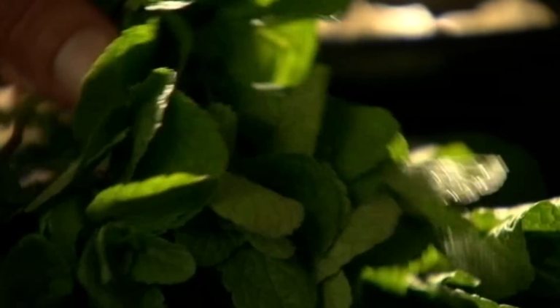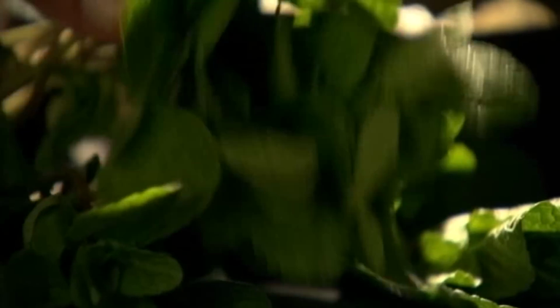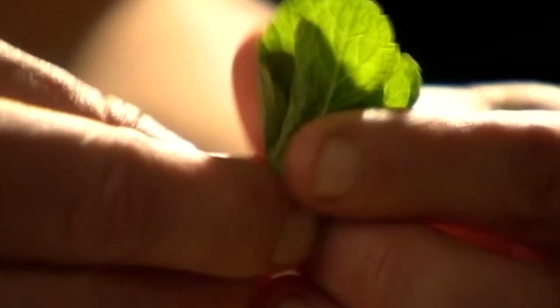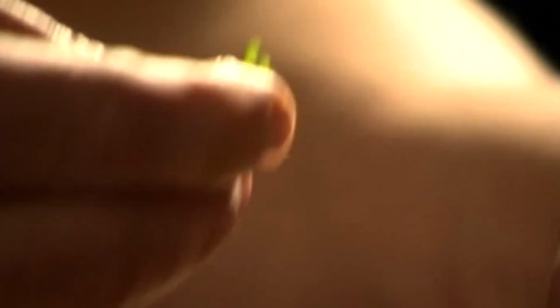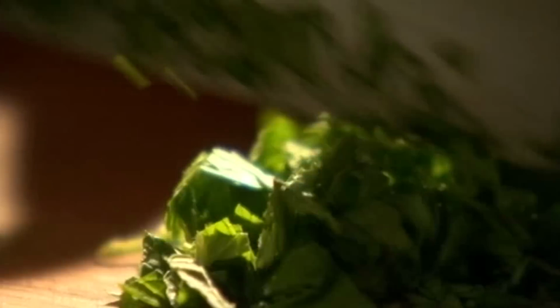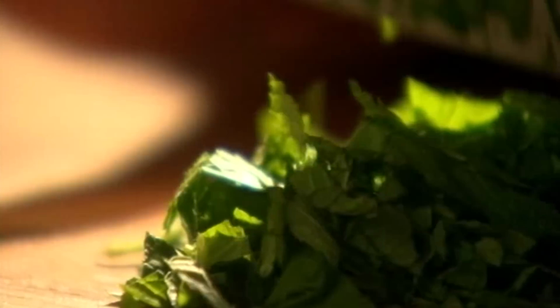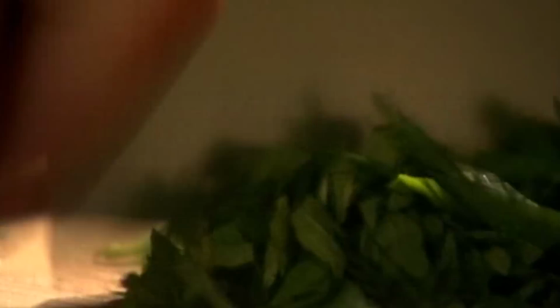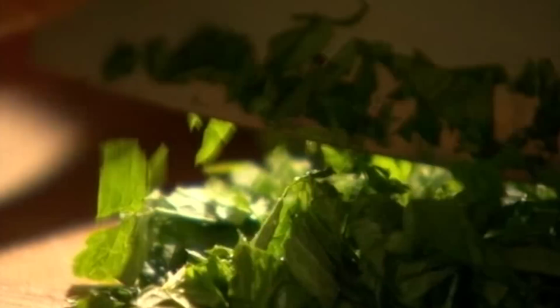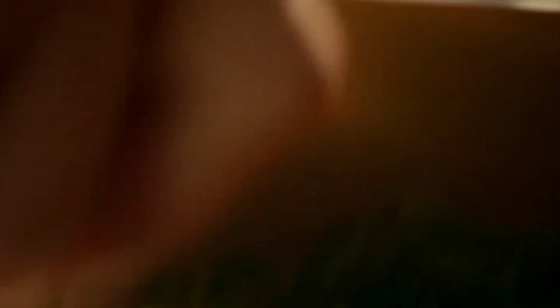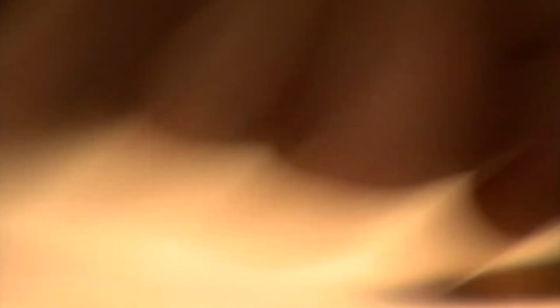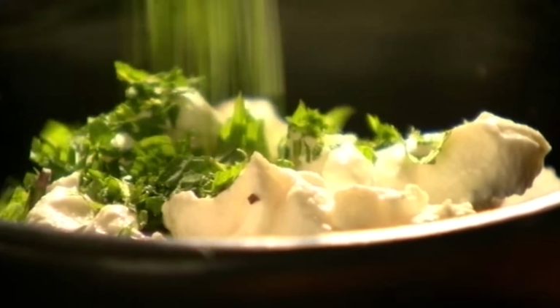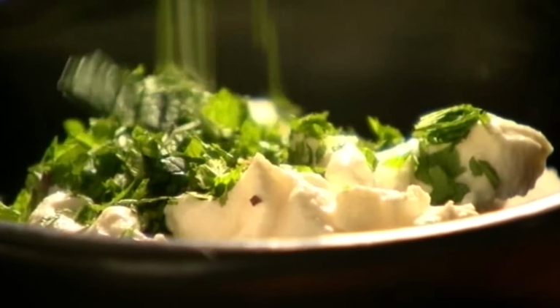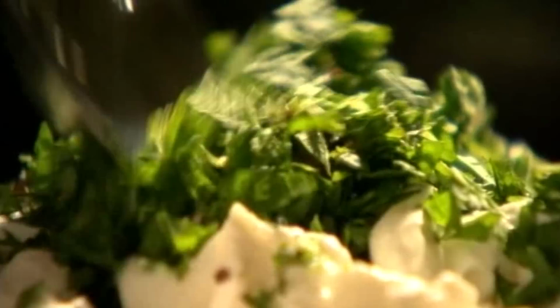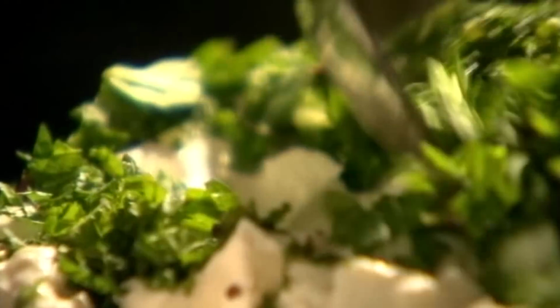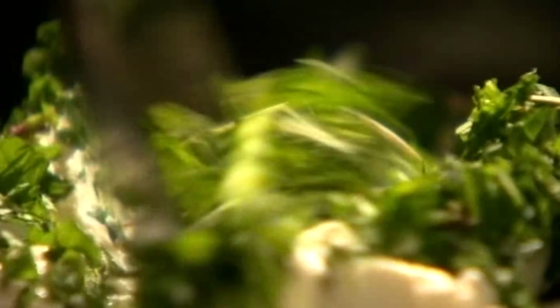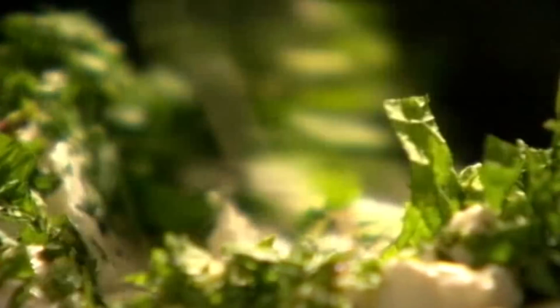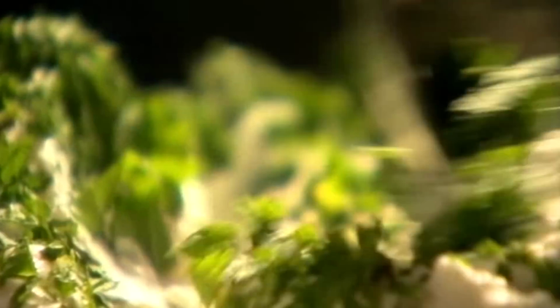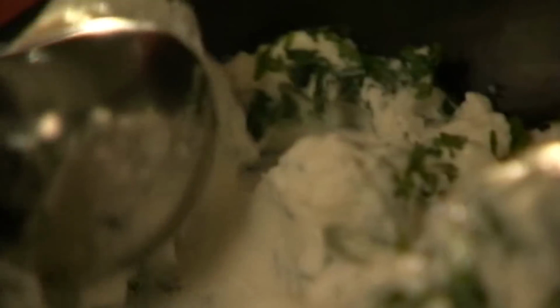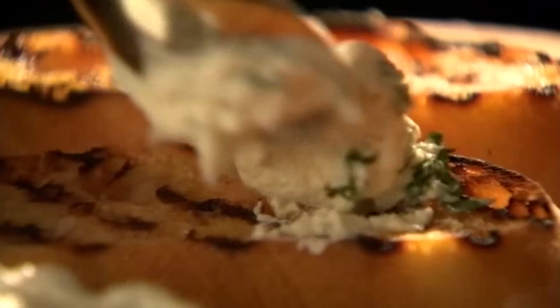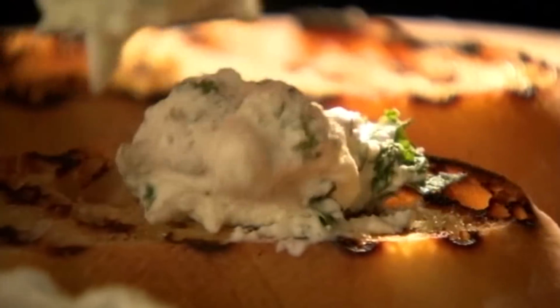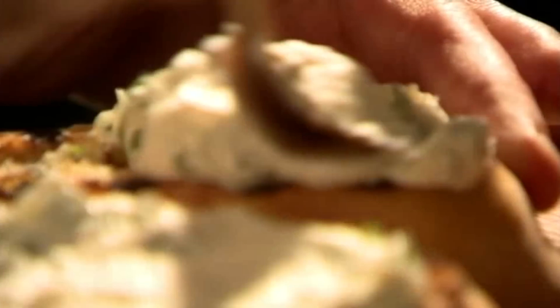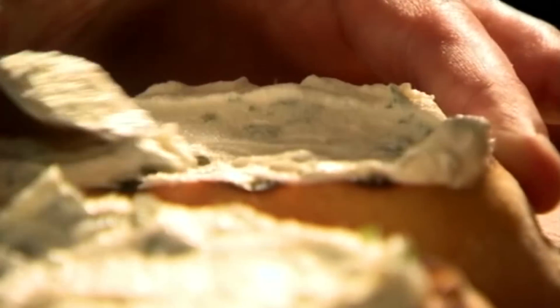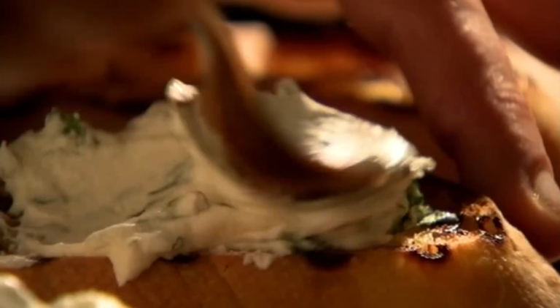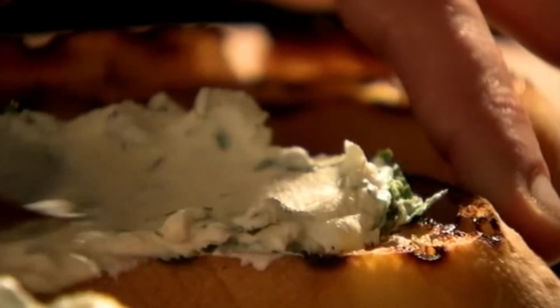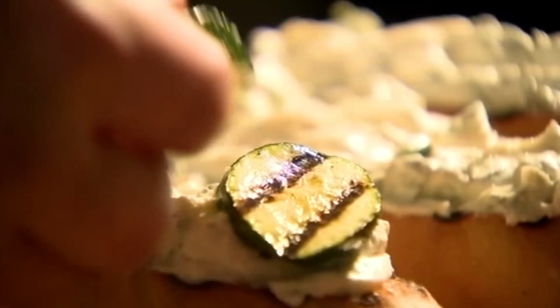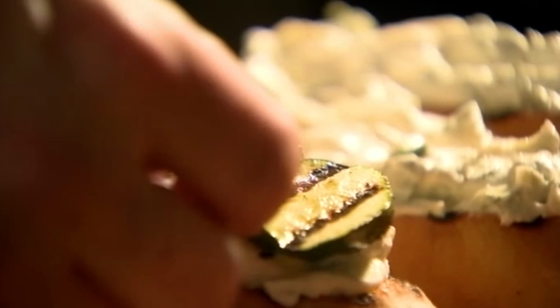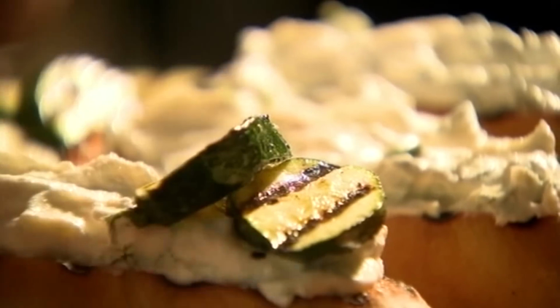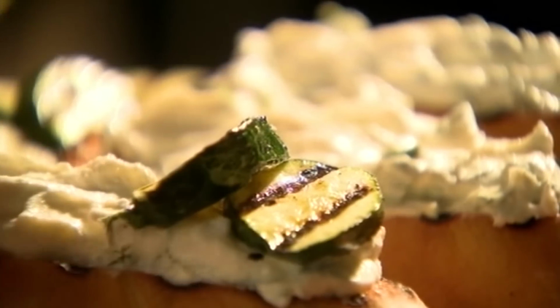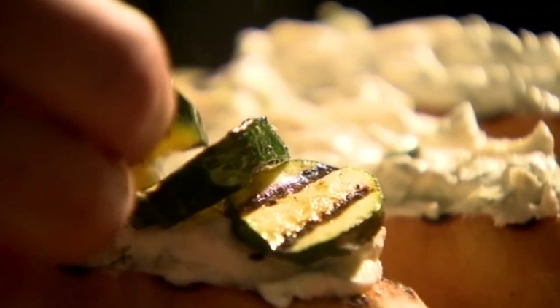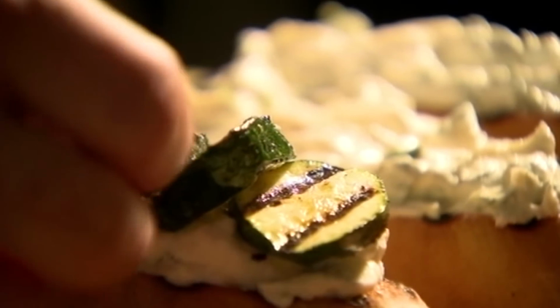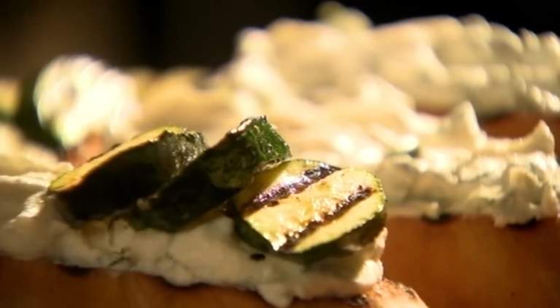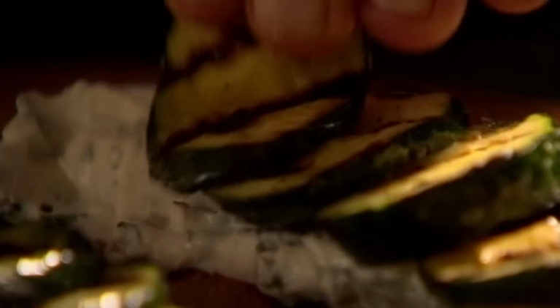Next, roughly chop mint leaves and combine with creamy ricotta cheese. Spread your toasted ciabatta with dollops of minty ricotta and top with your seared courgette.